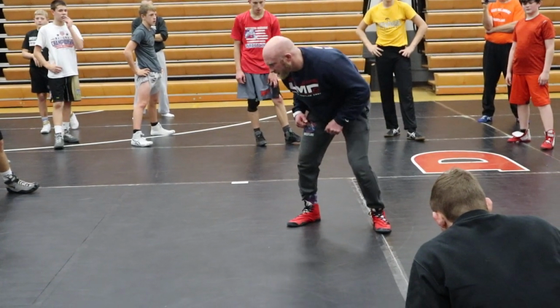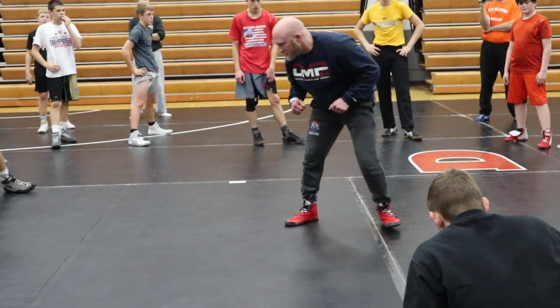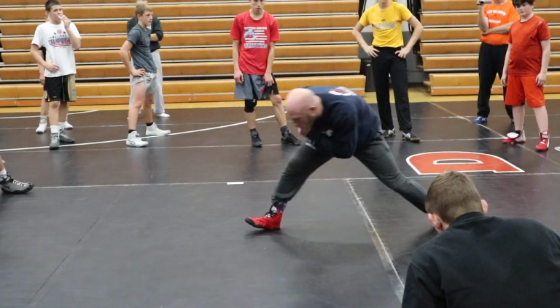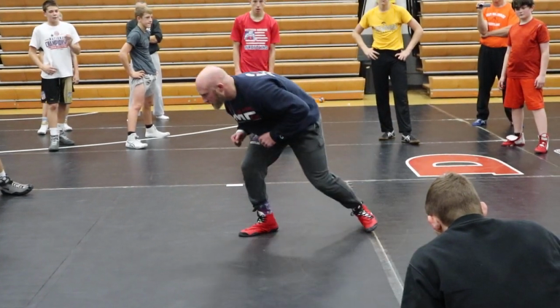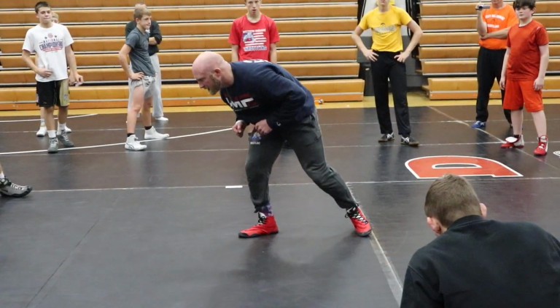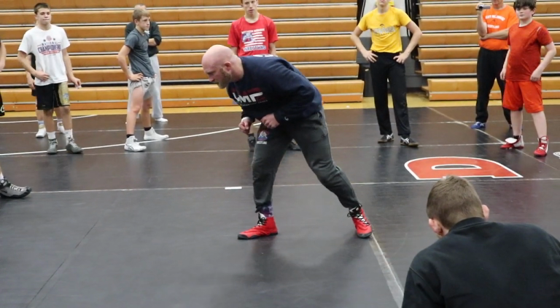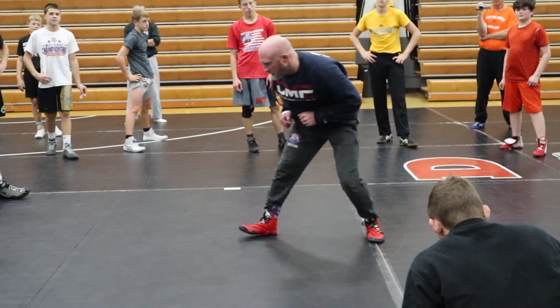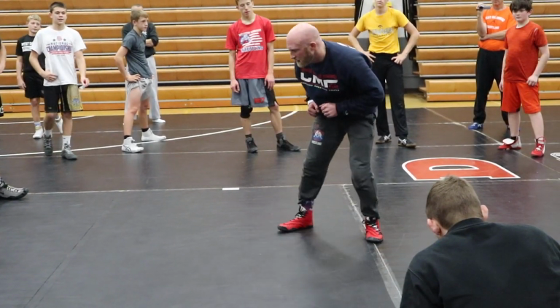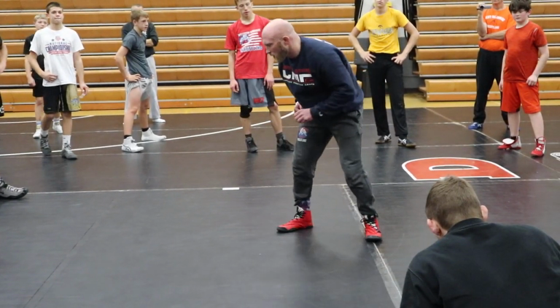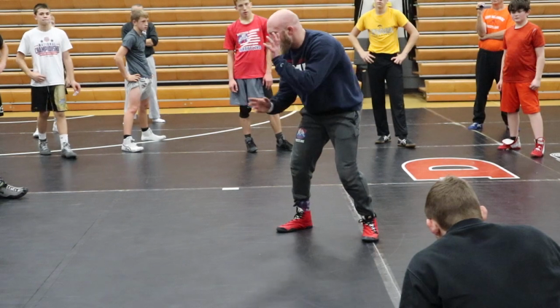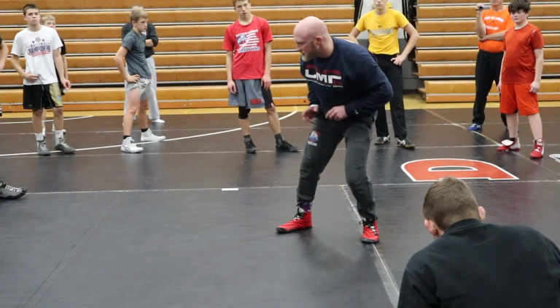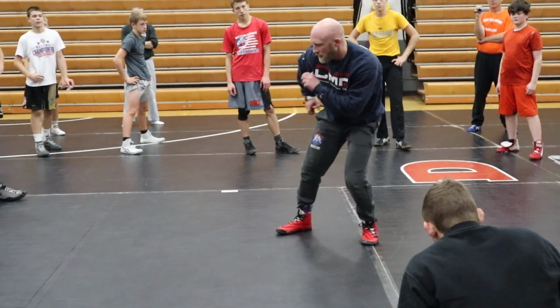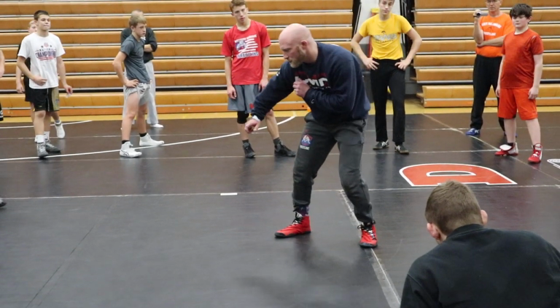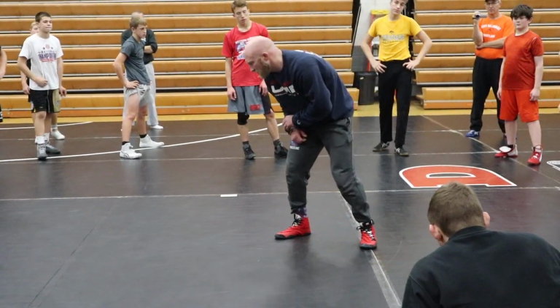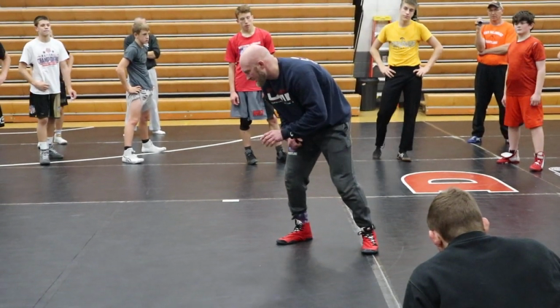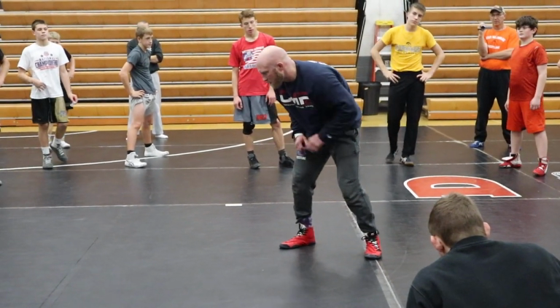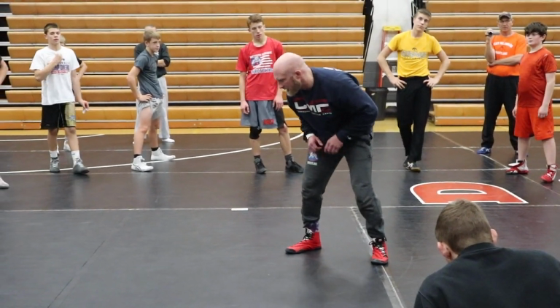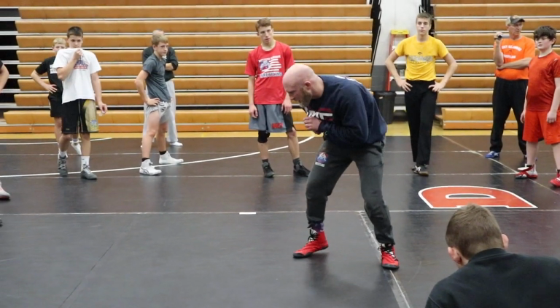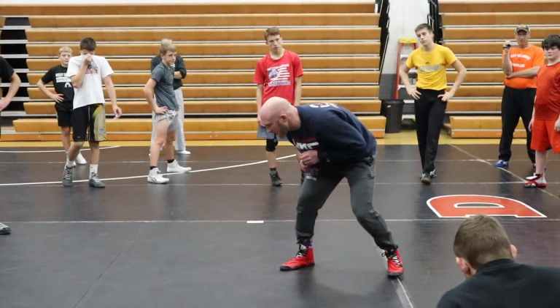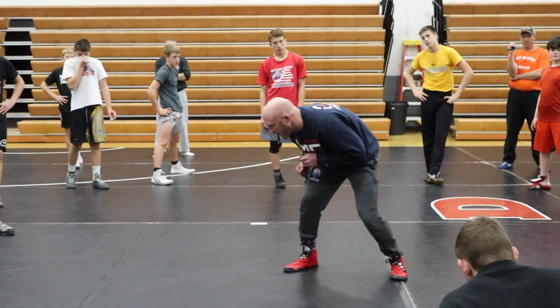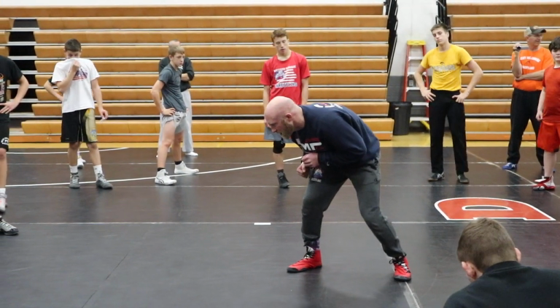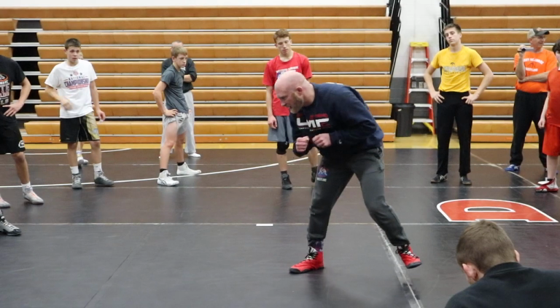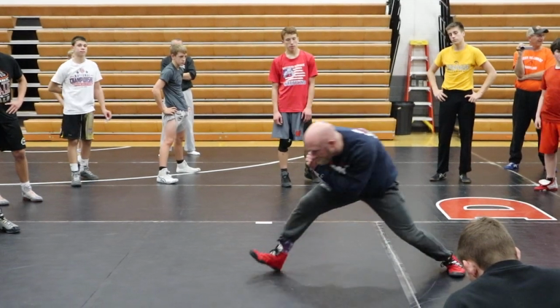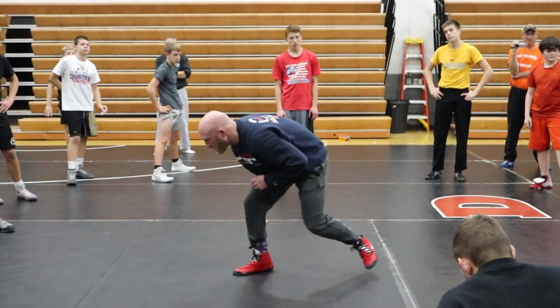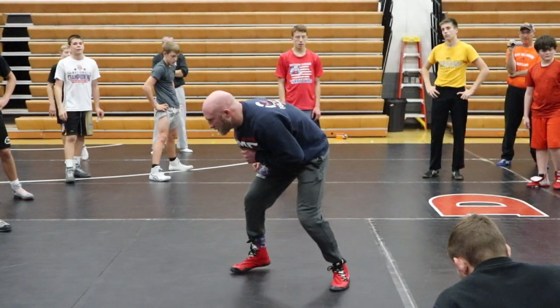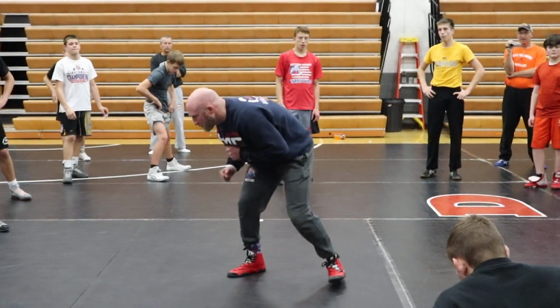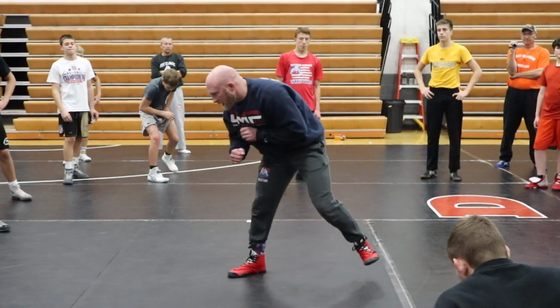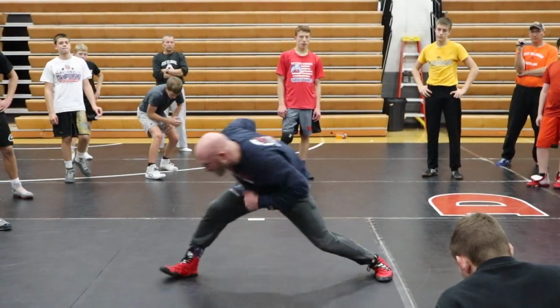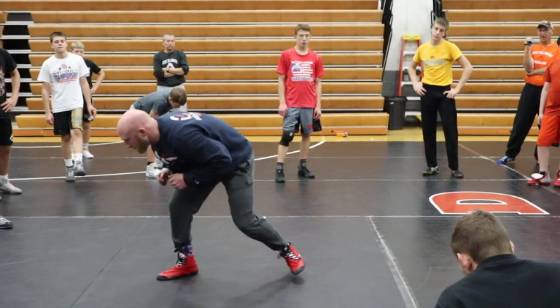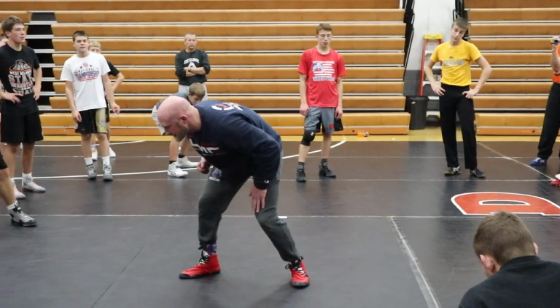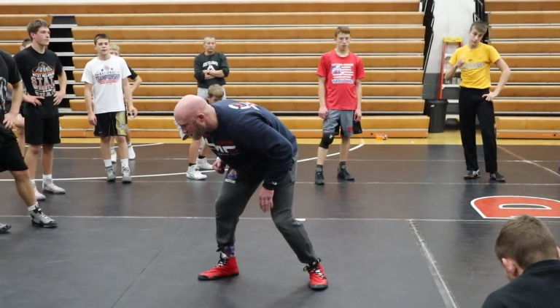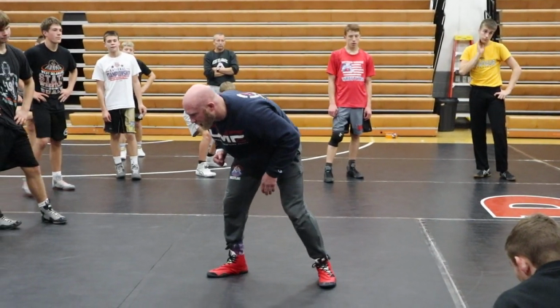The quick step is just a quick pressure release. It works with high crotches, it works with single legs — I can attack both sides of the body. When my back foot hits, that's the hammer on a gun. I'm shooting forward. Pick the leg up, fire off of it. That's the hammer of the gun.